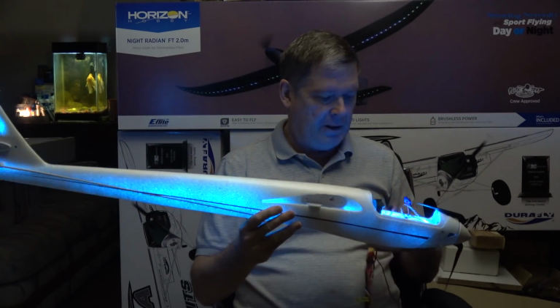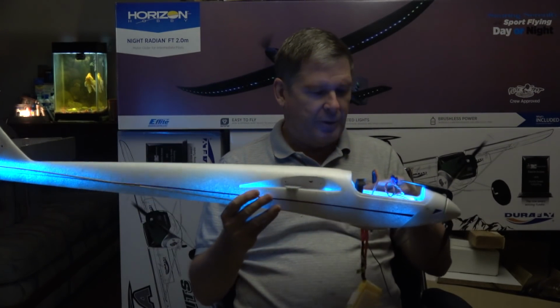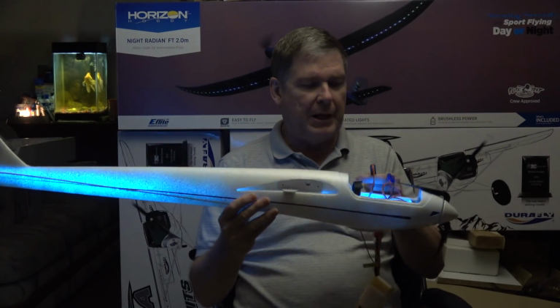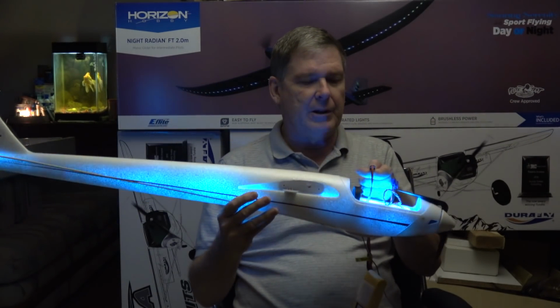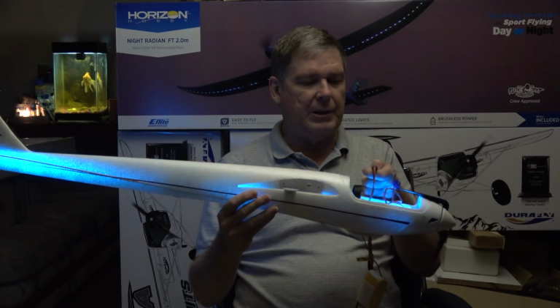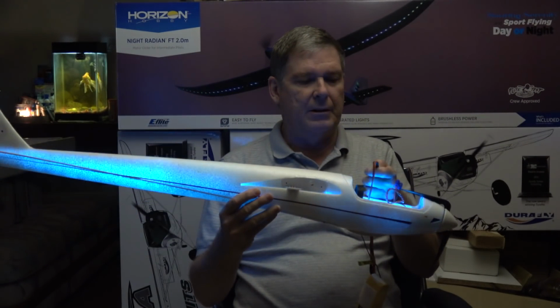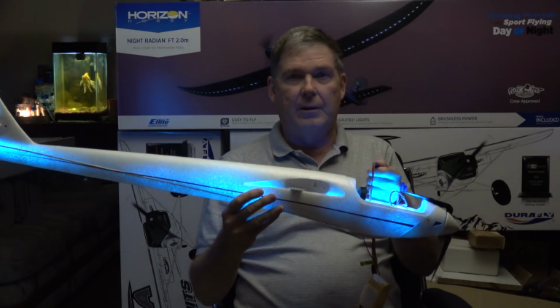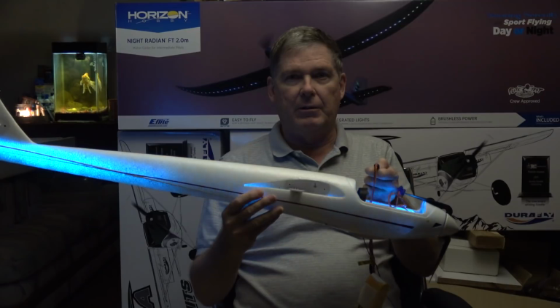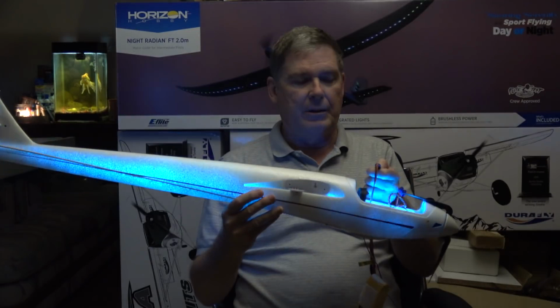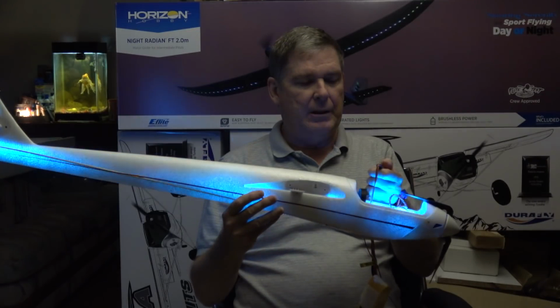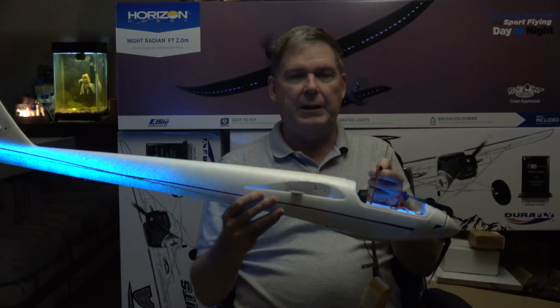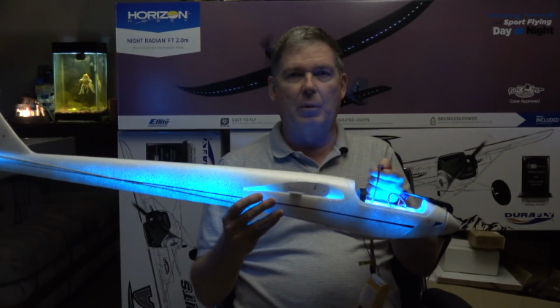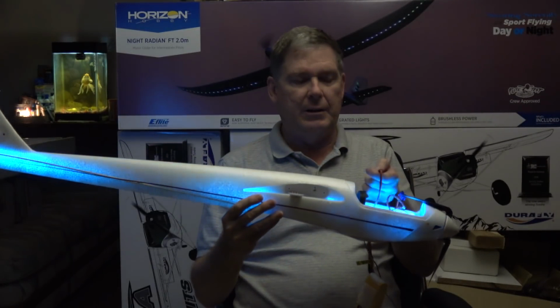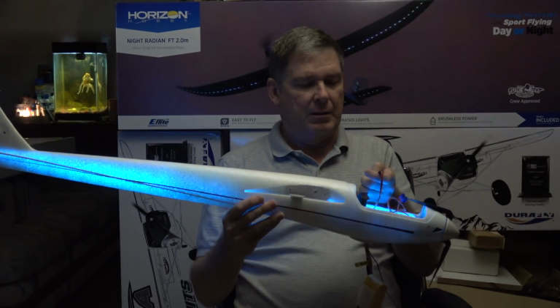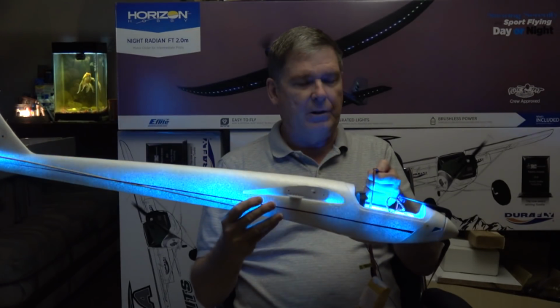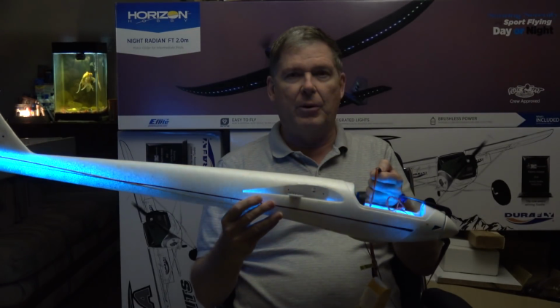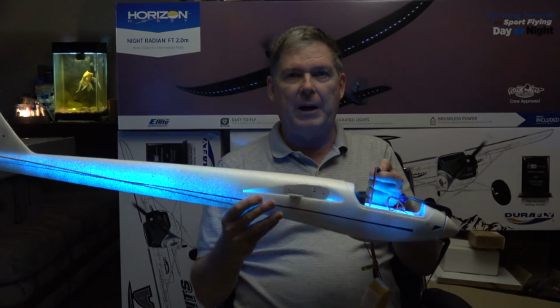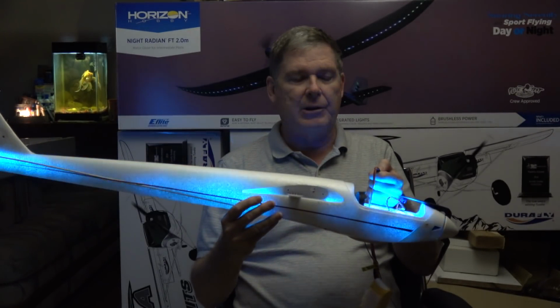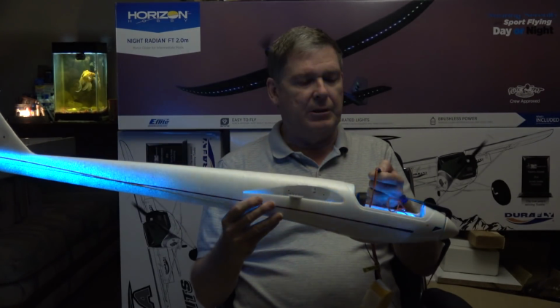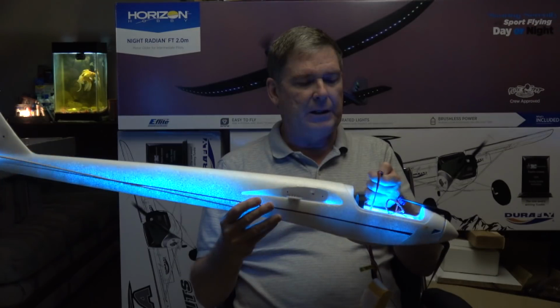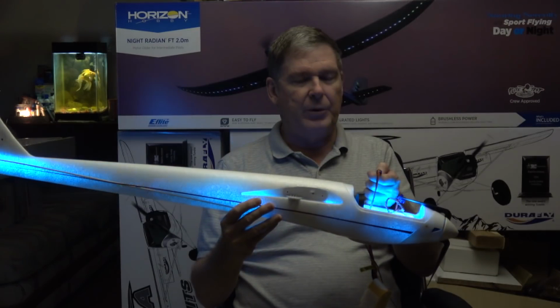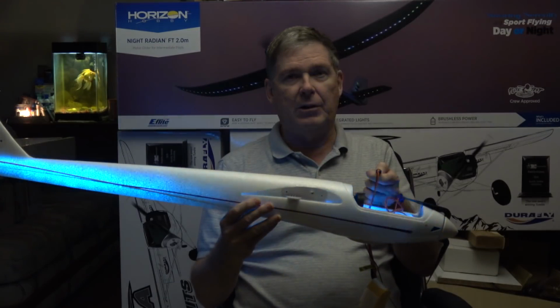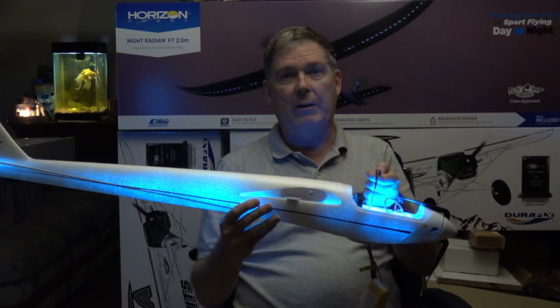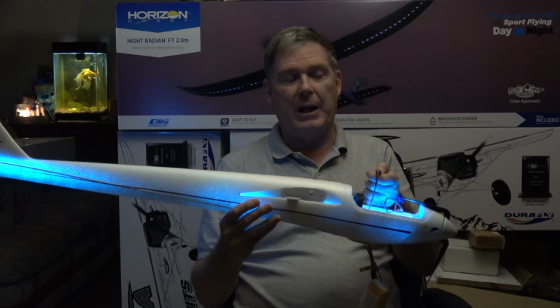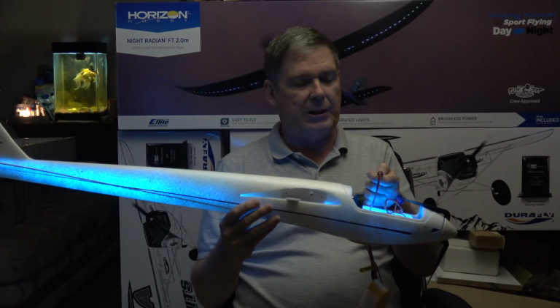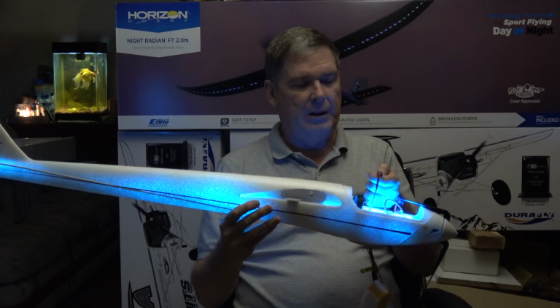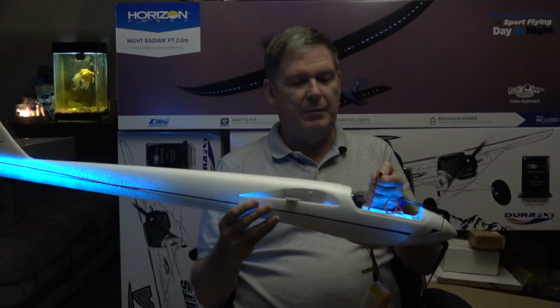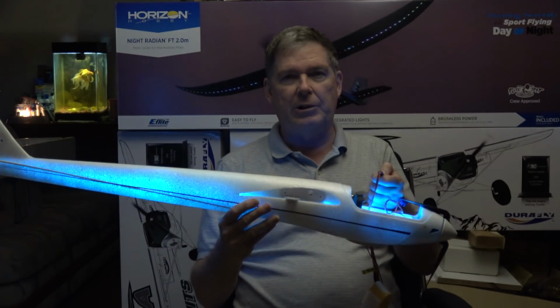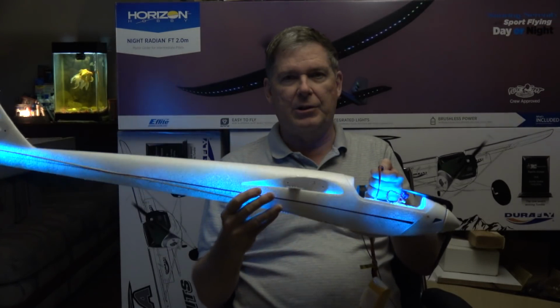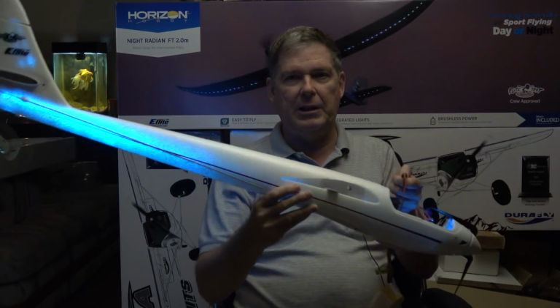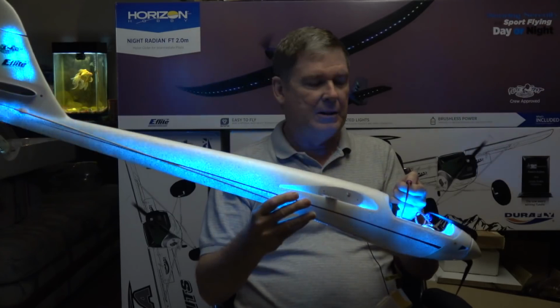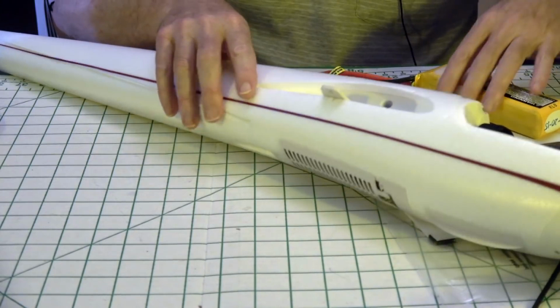There's three buttons on this thing, three in a row. Button number one makes it go forward in the pattern selection. Button number three makes it go backward in the pattern selection, and the middle one changes the speed.